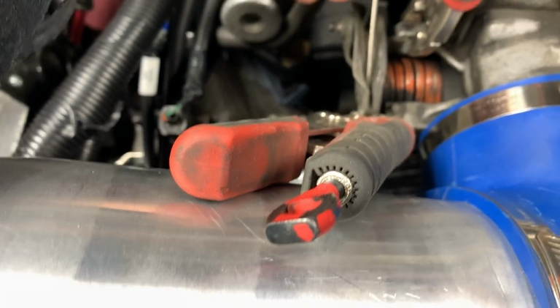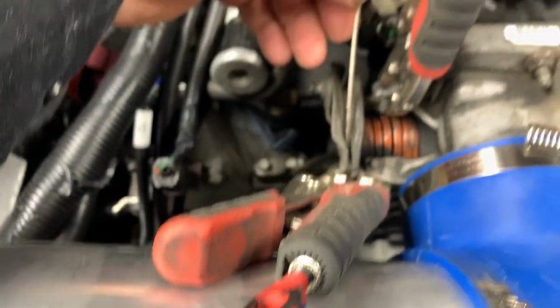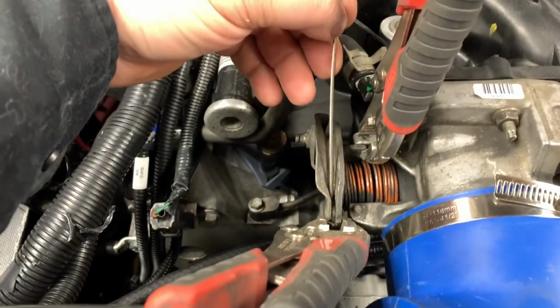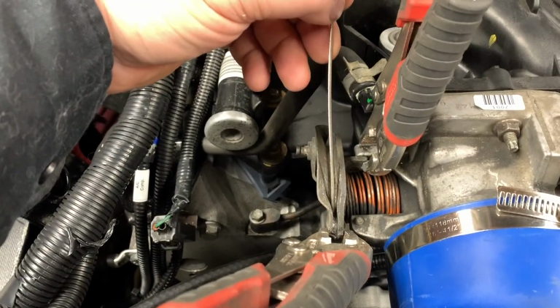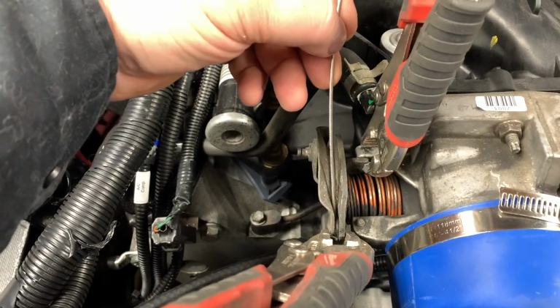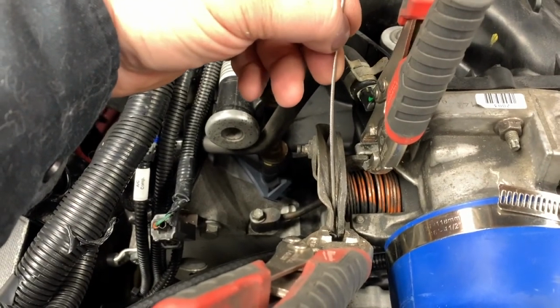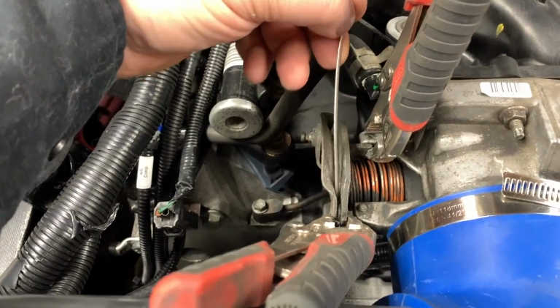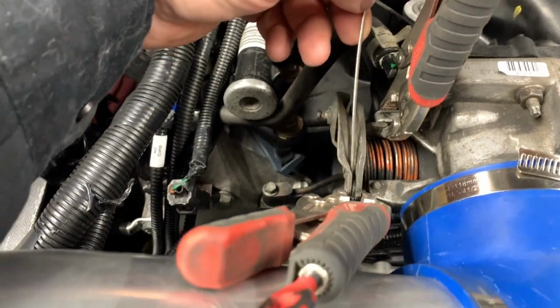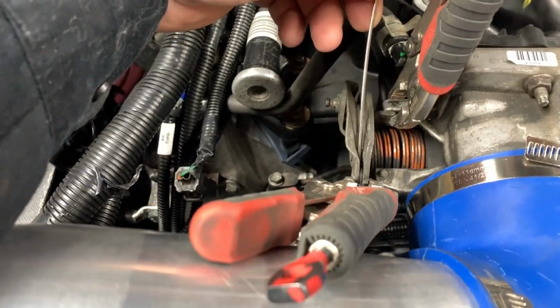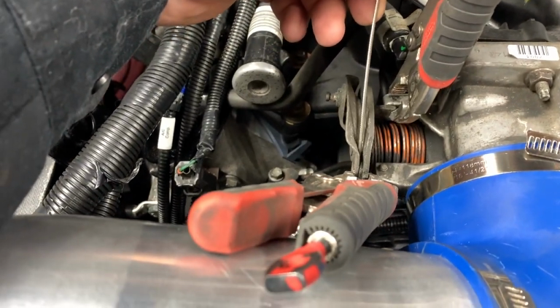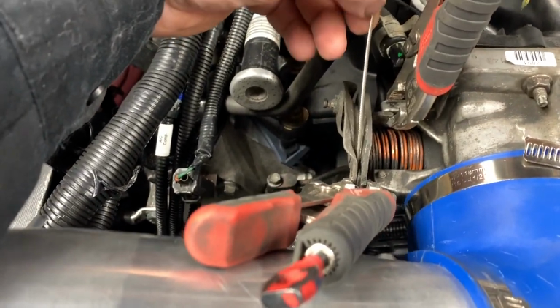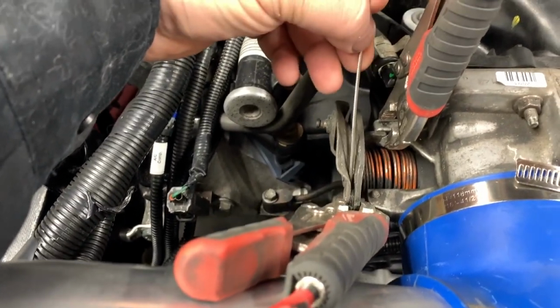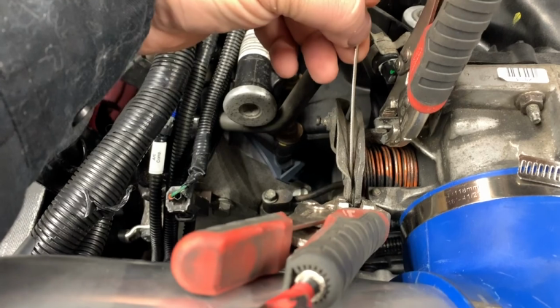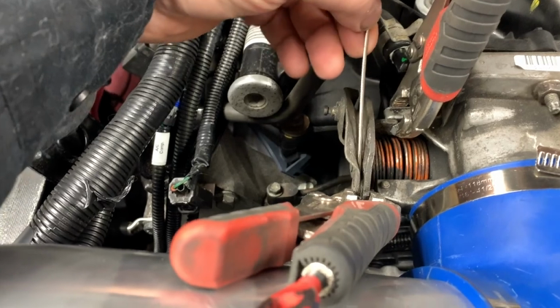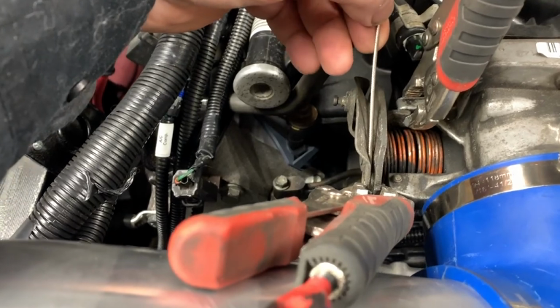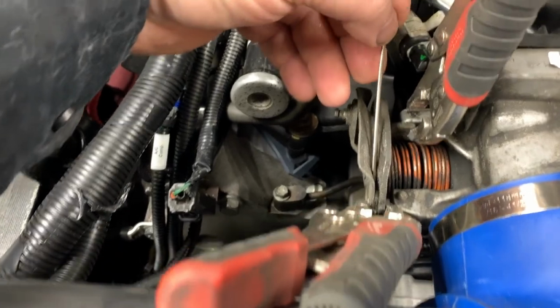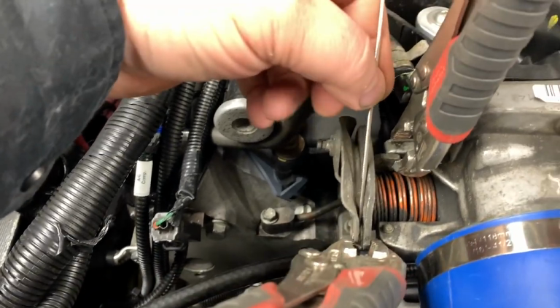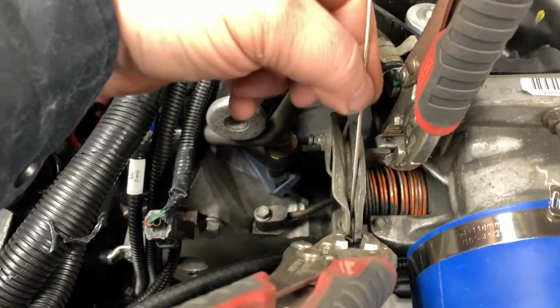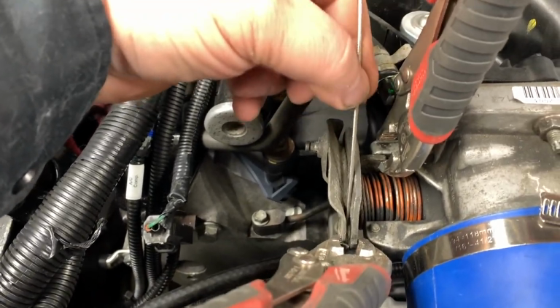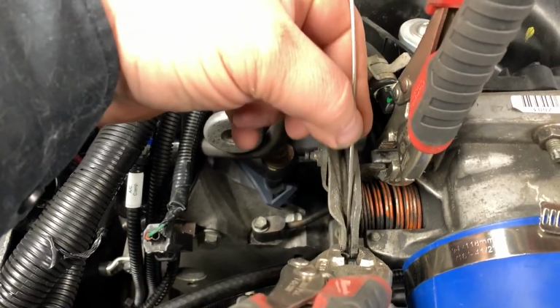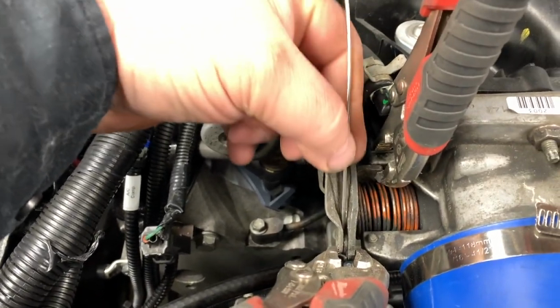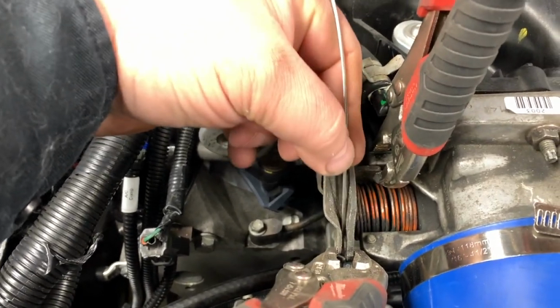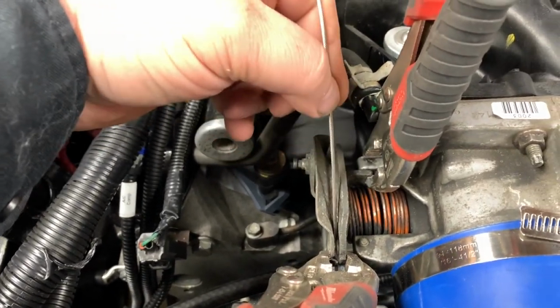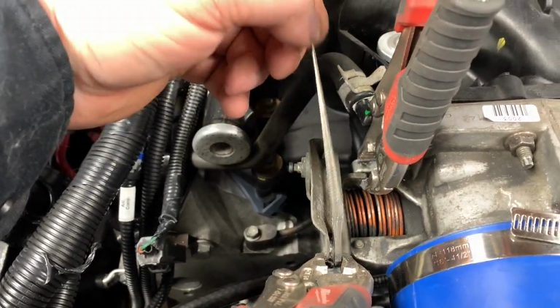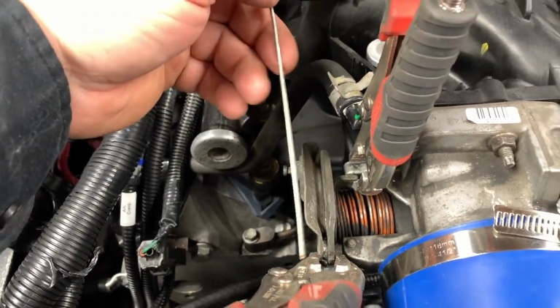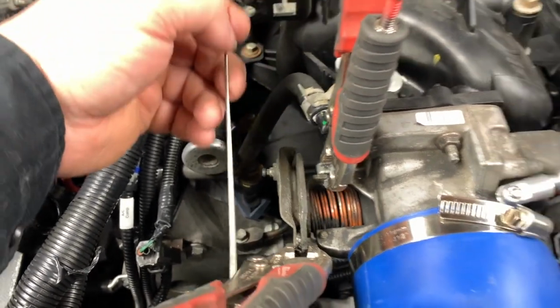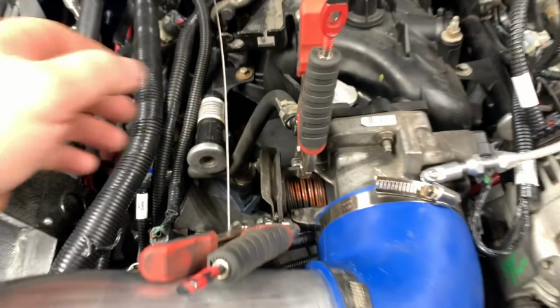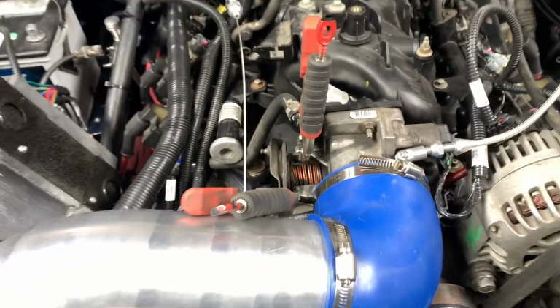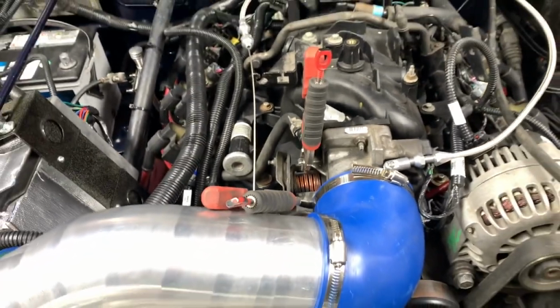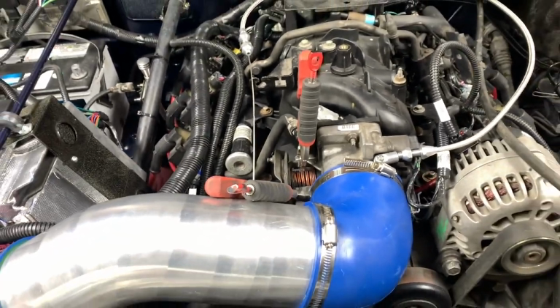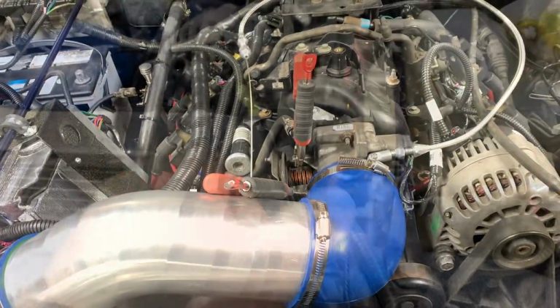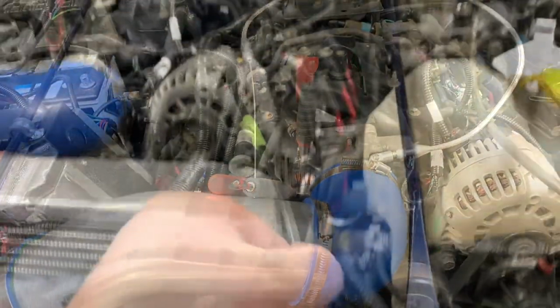Now I've got a hole where I can feed the wire down, which will make it easier to set up.